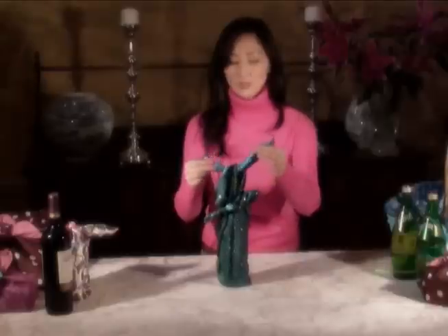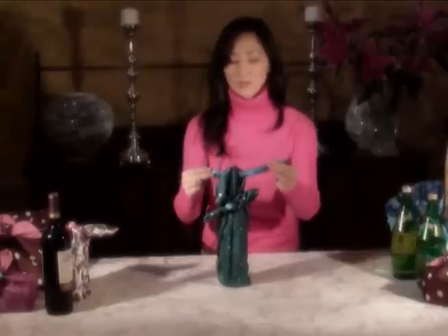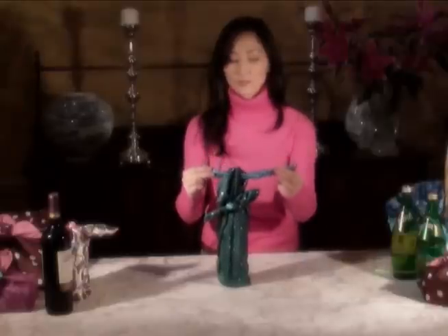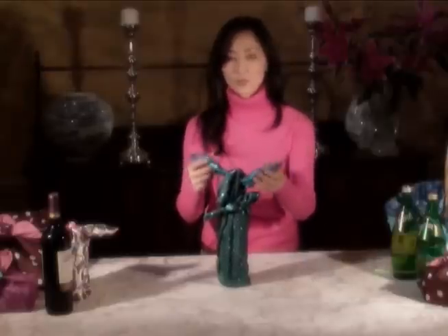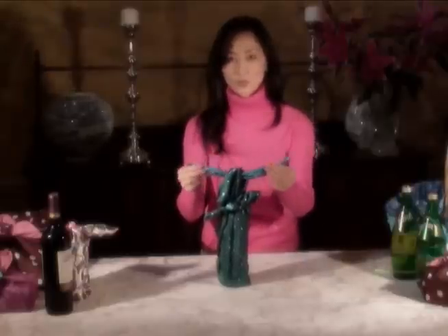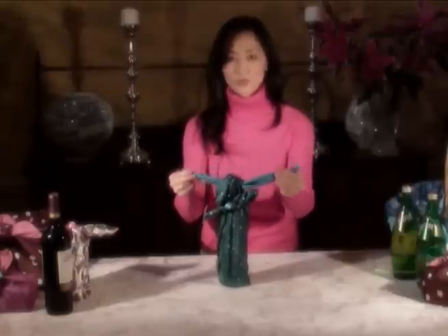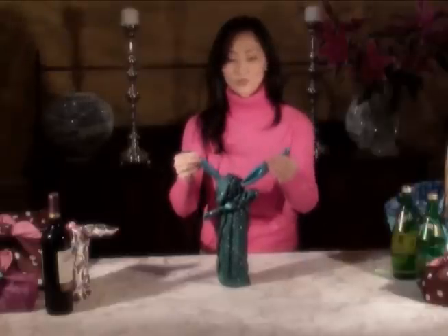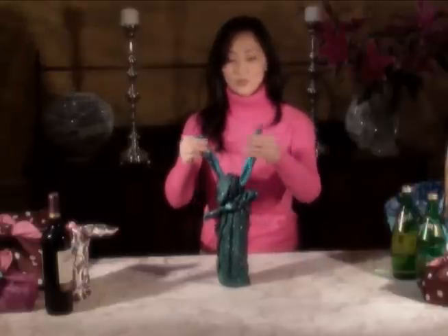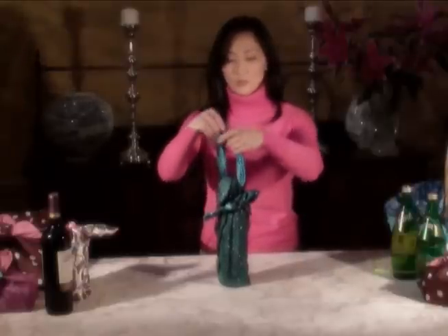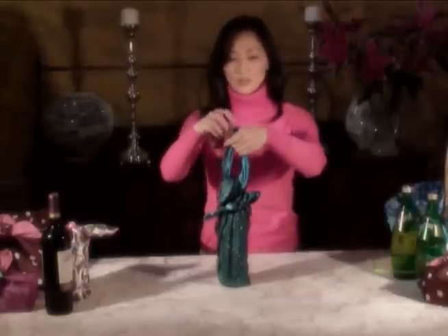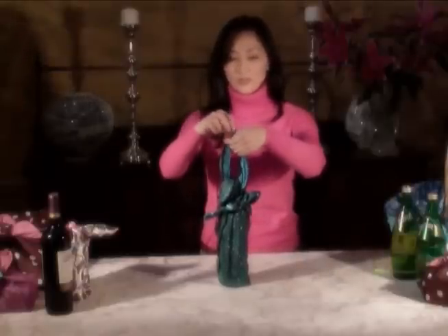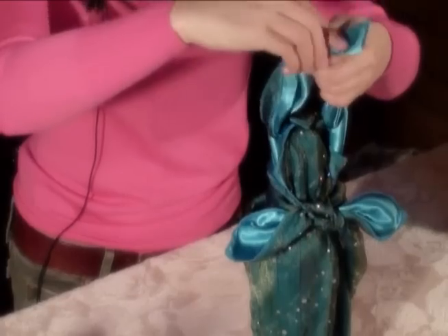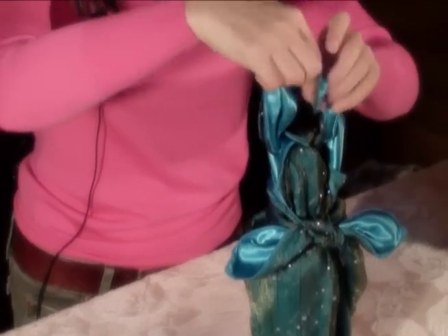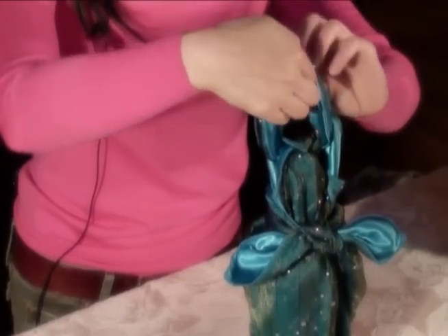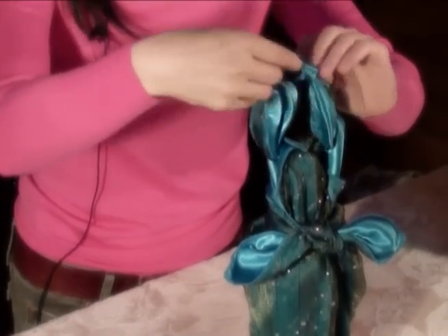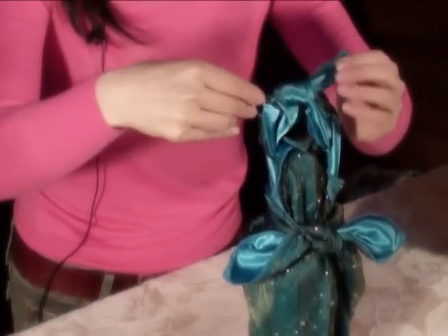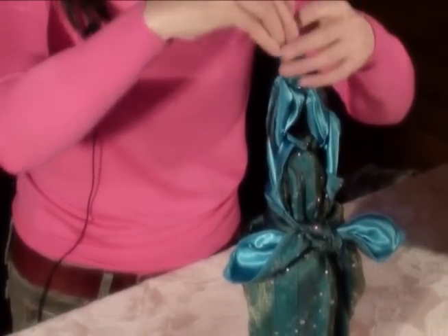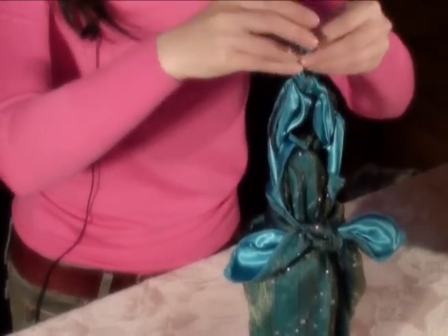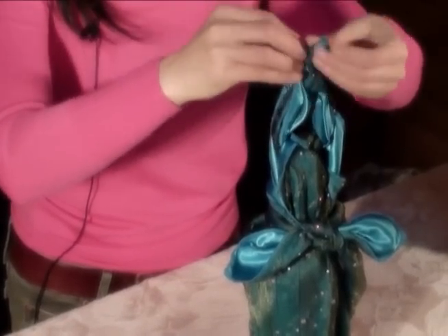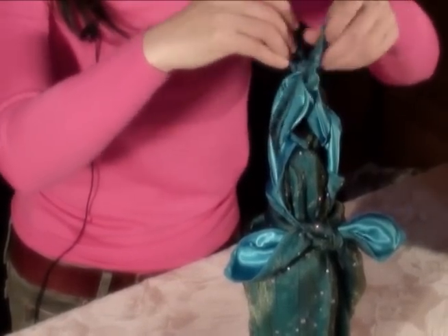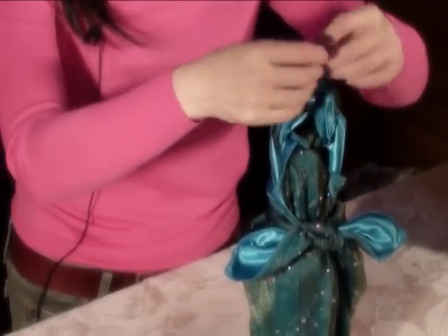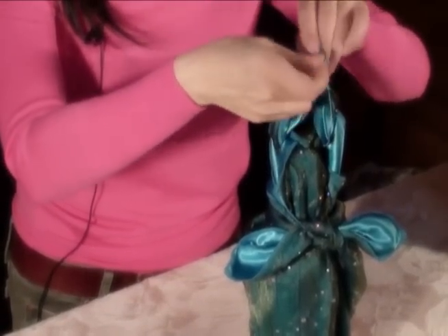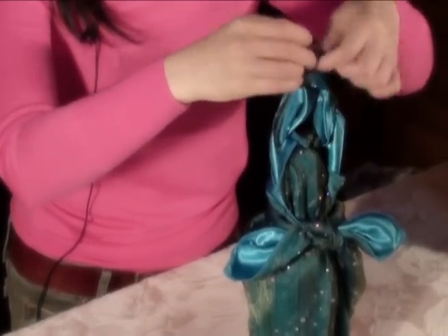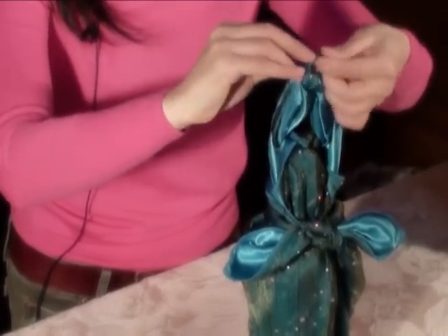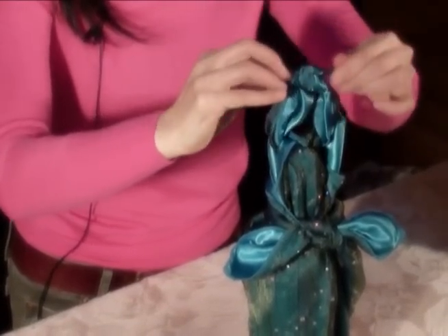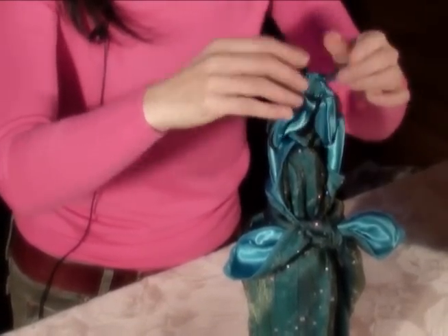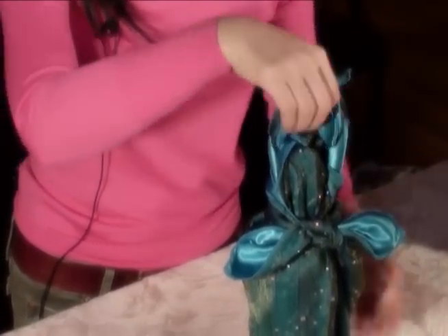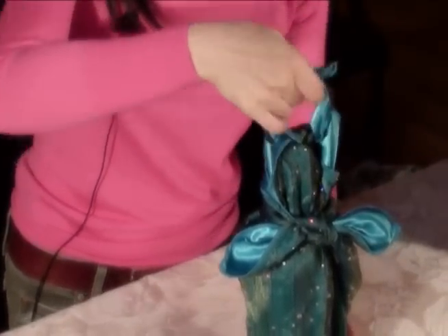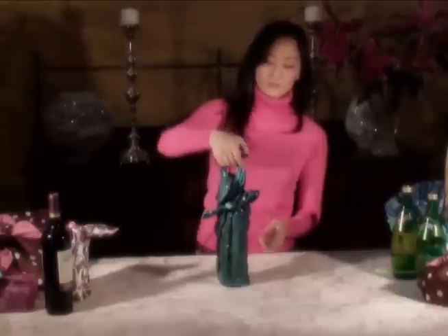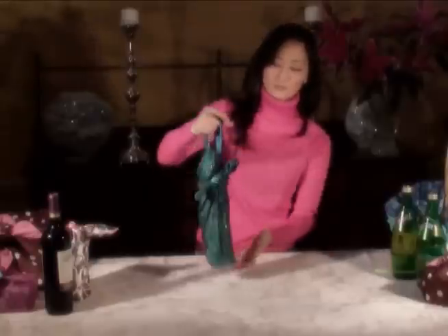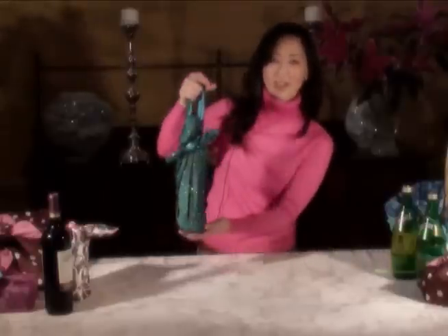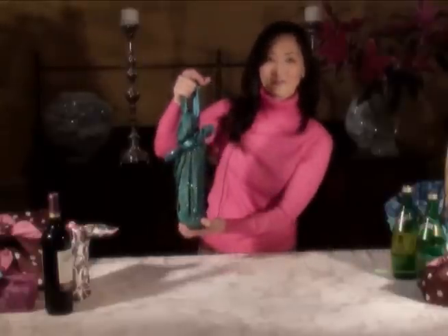Then go back to your first two corners and make a little handle by tying a square knot at the top. There you have it.